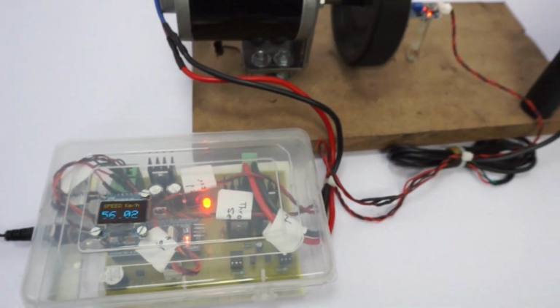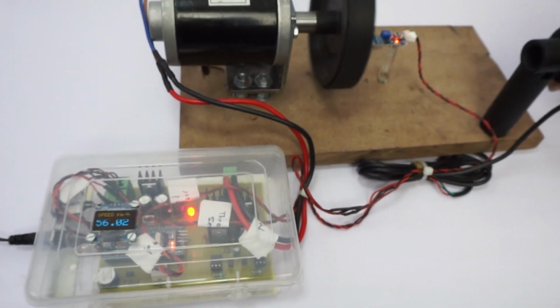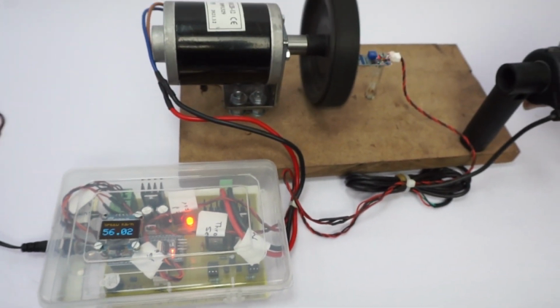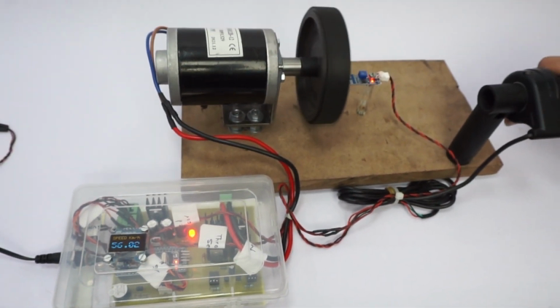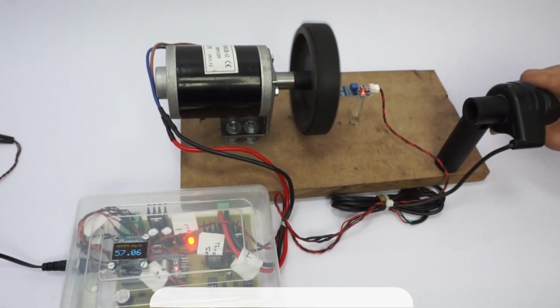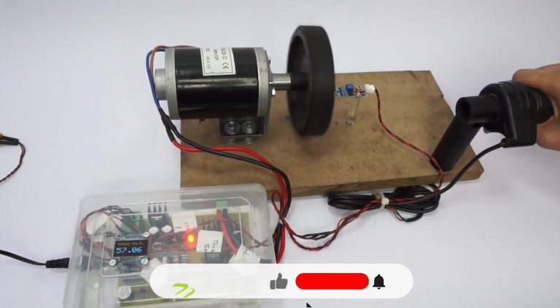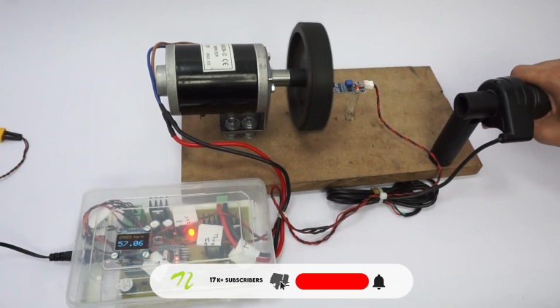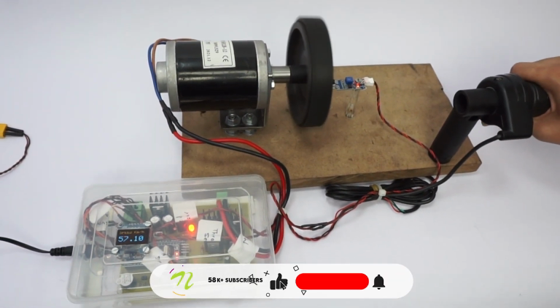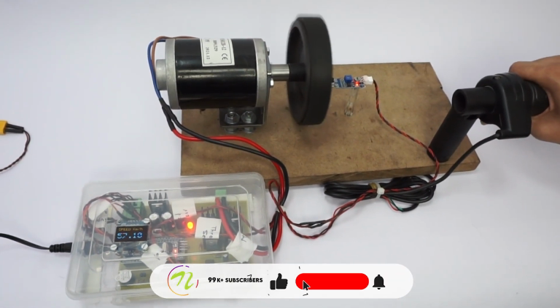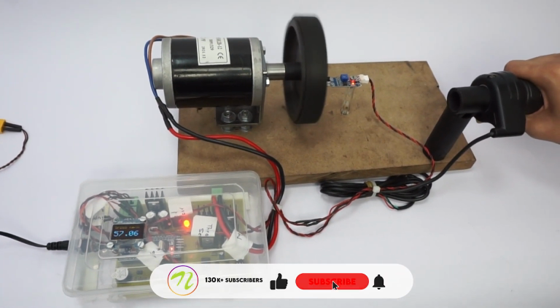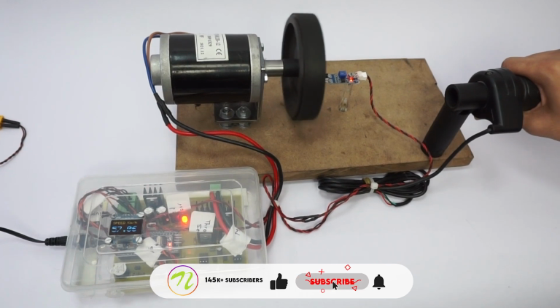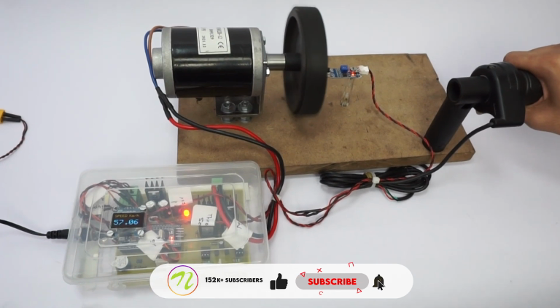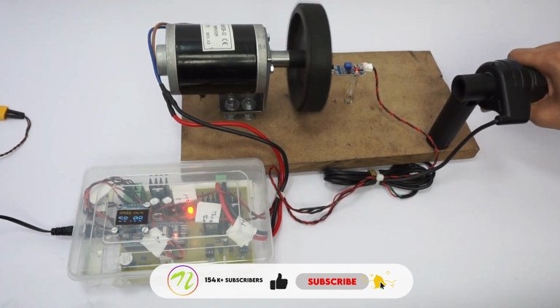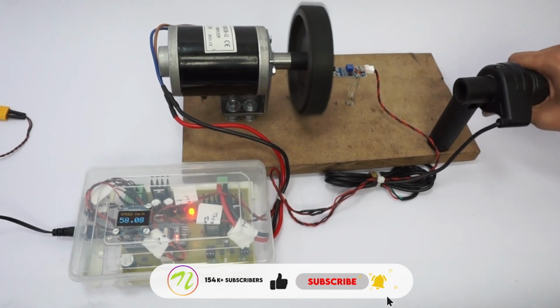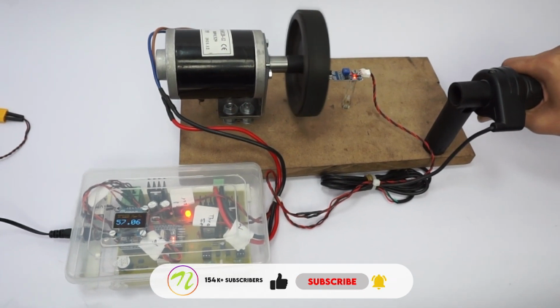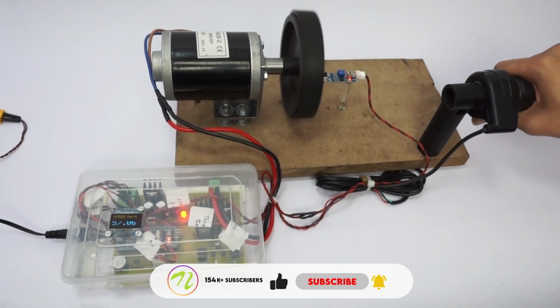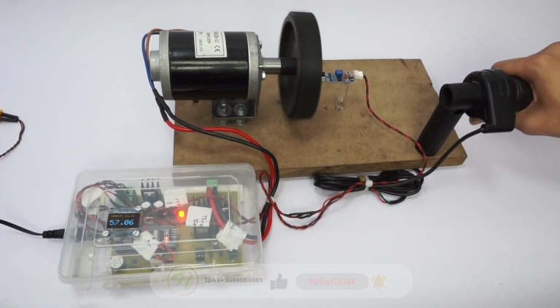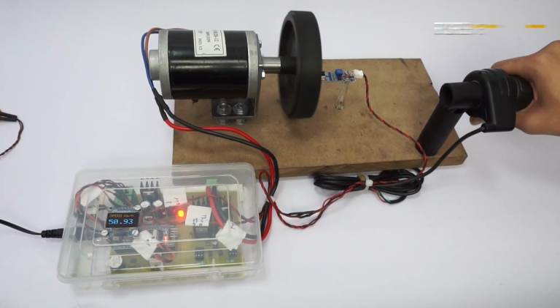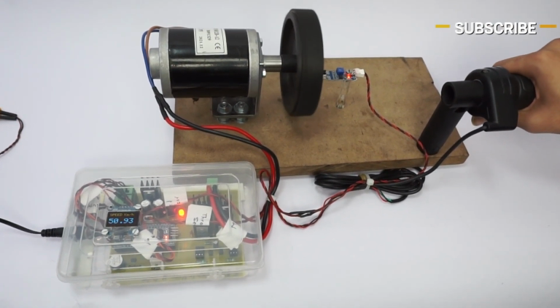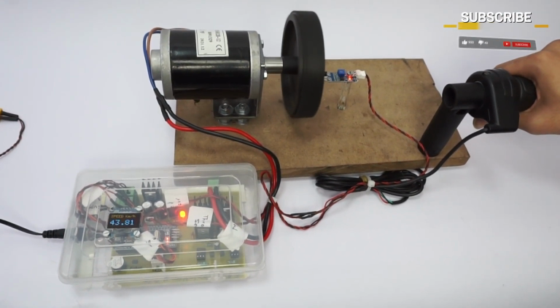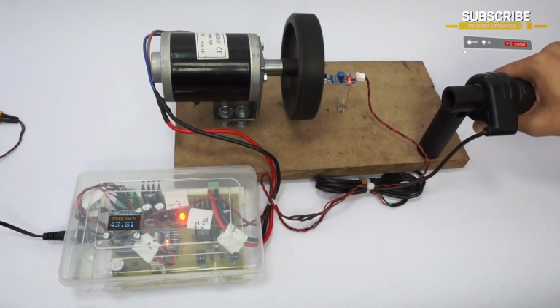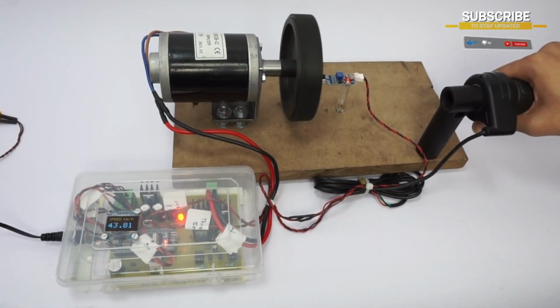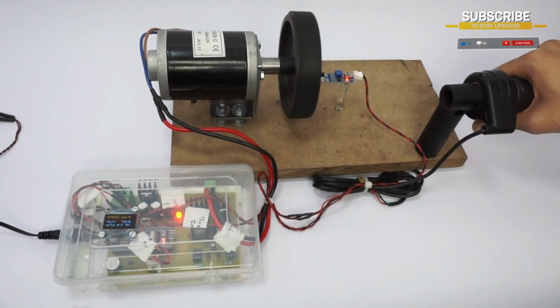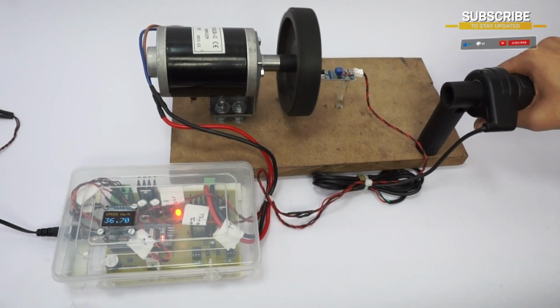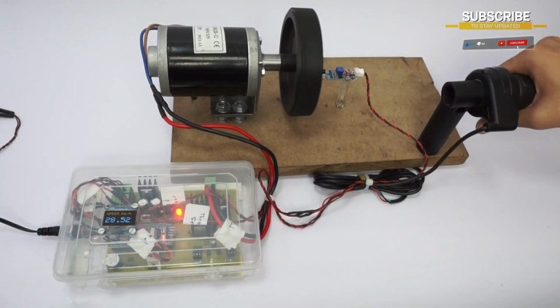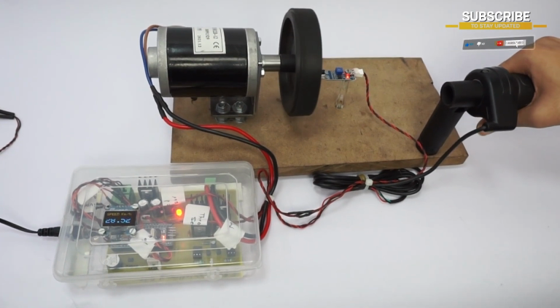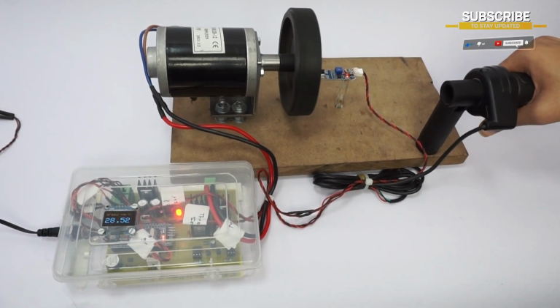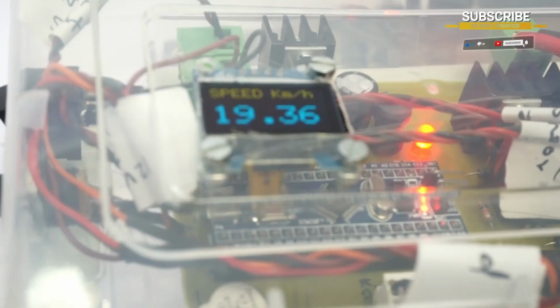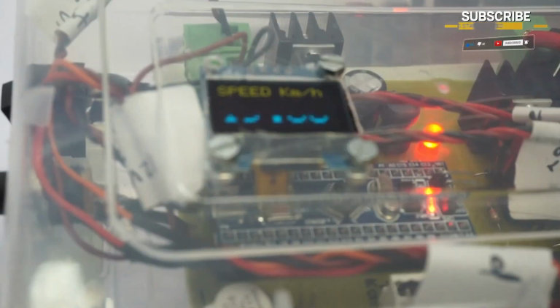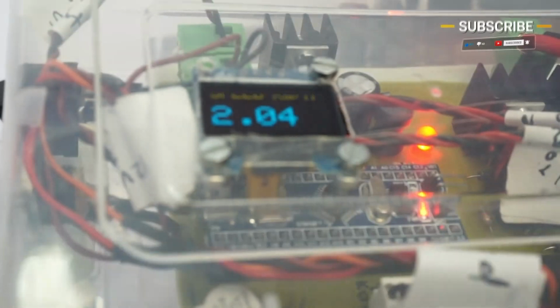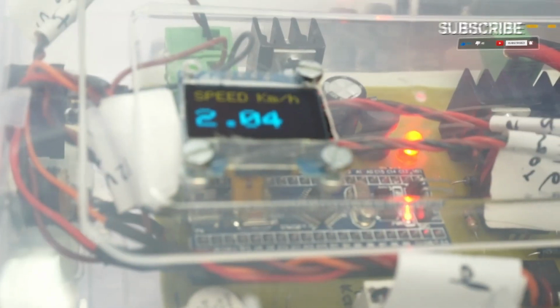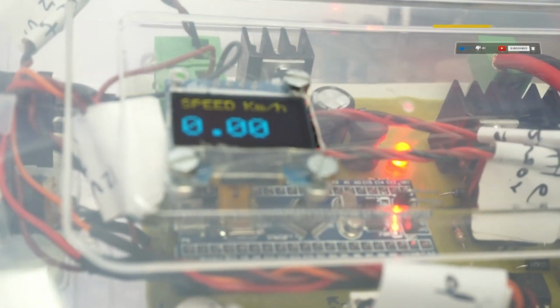Let's increase the throttle. We have increased it to the maximum, and now let's decrease it gradually. As you can see, as we decrease the throttle, the speed keeps on decreasing until it reaches zero.